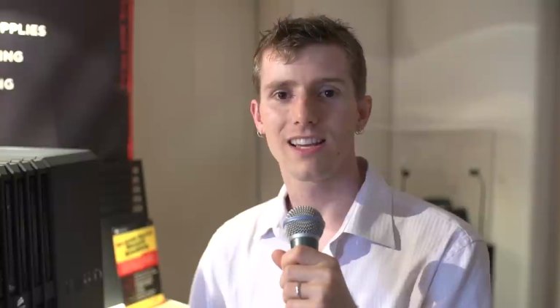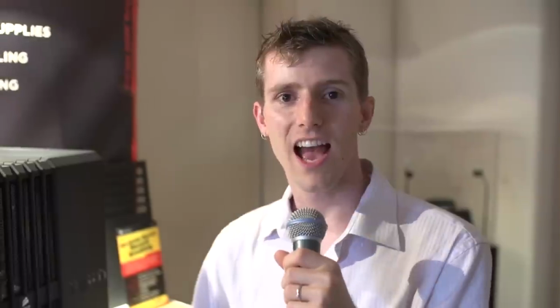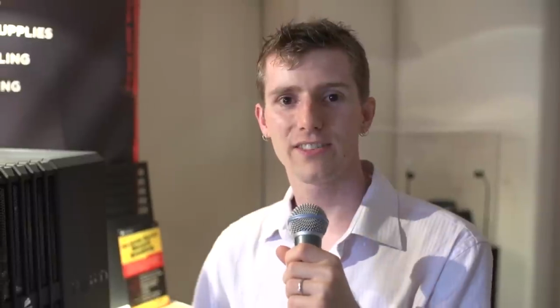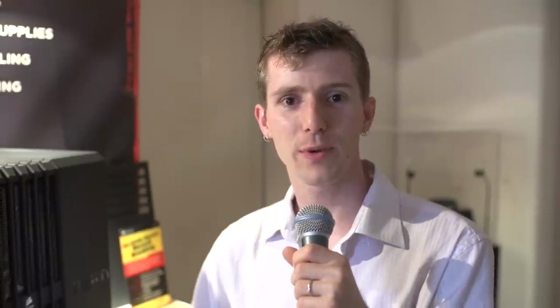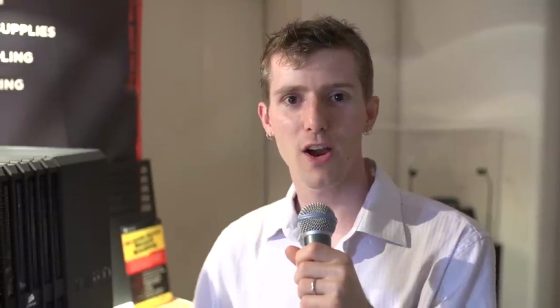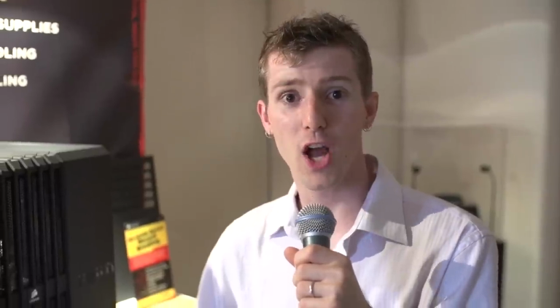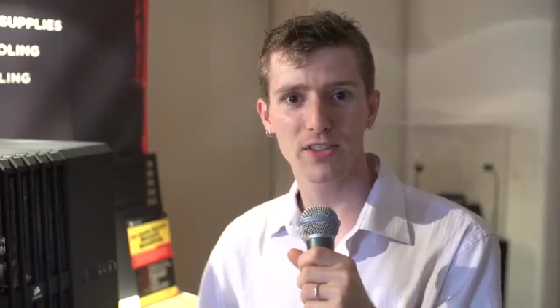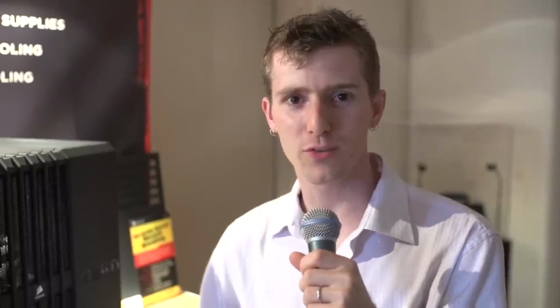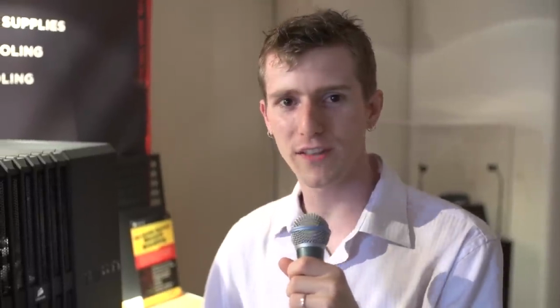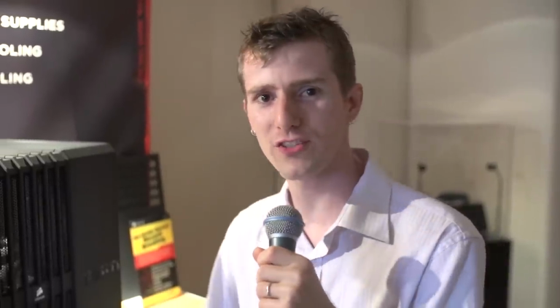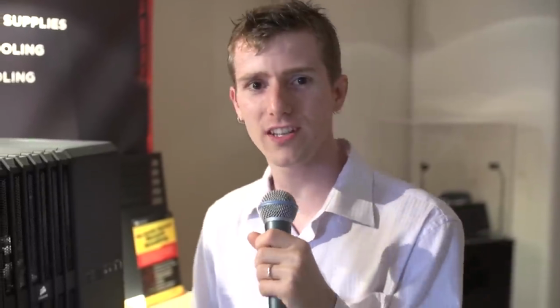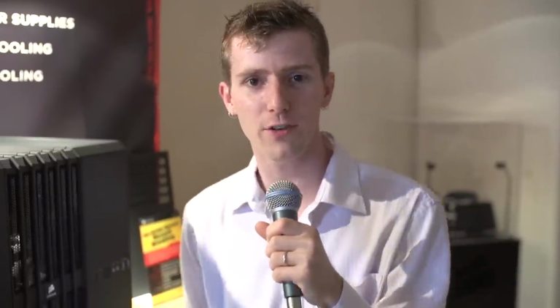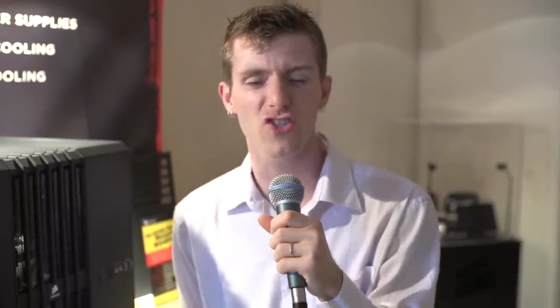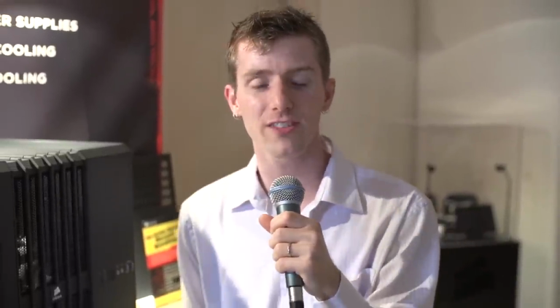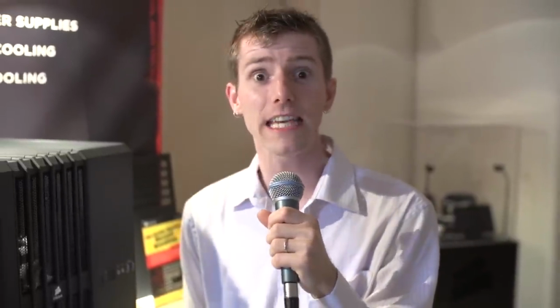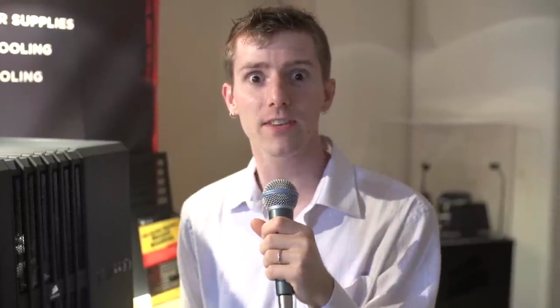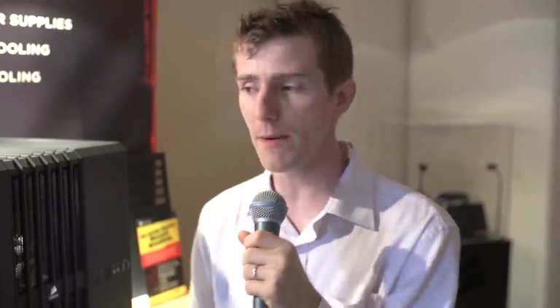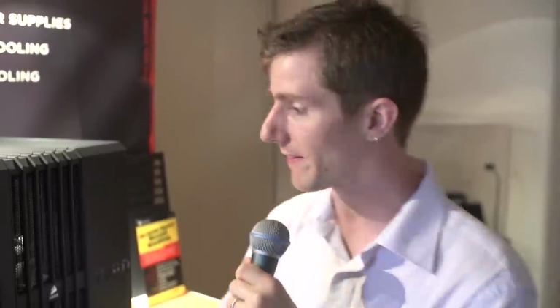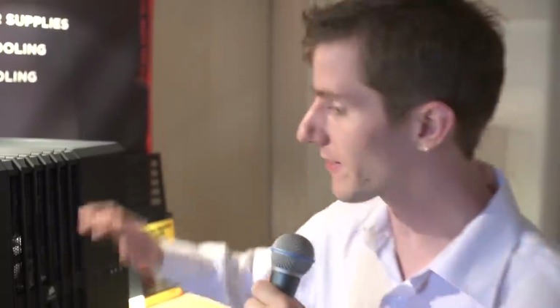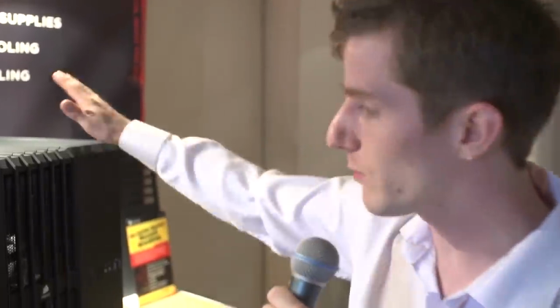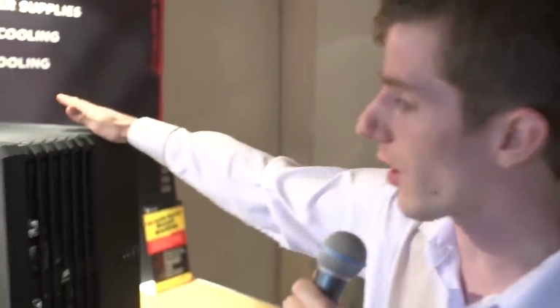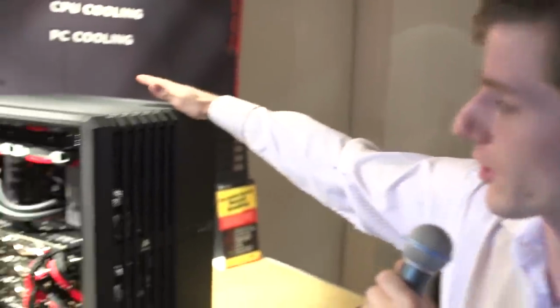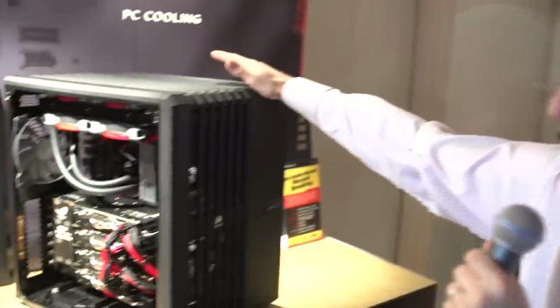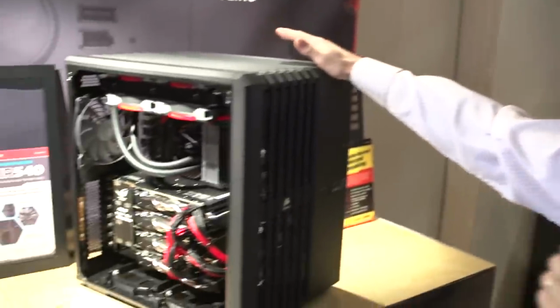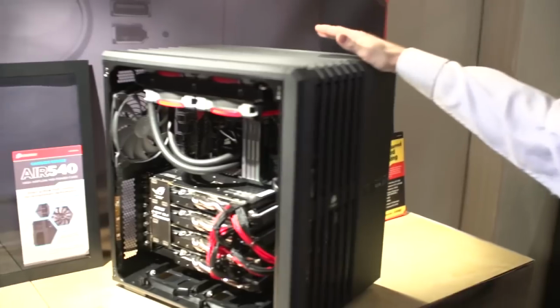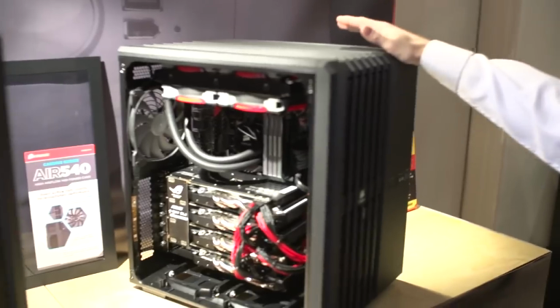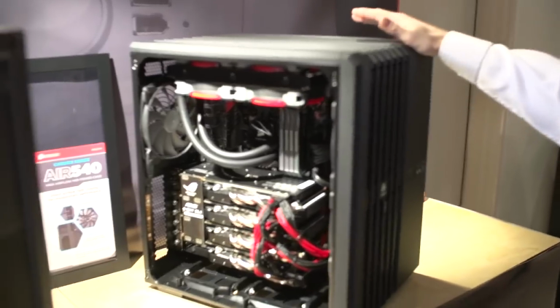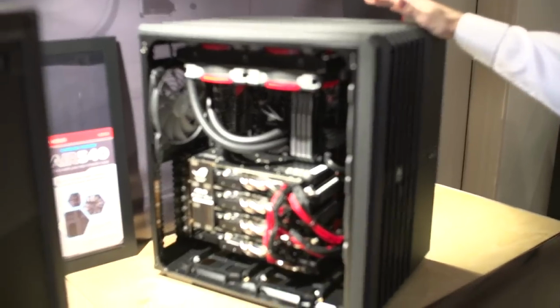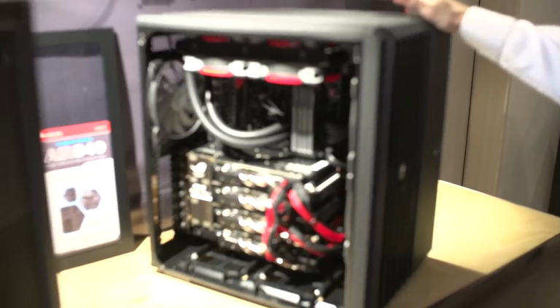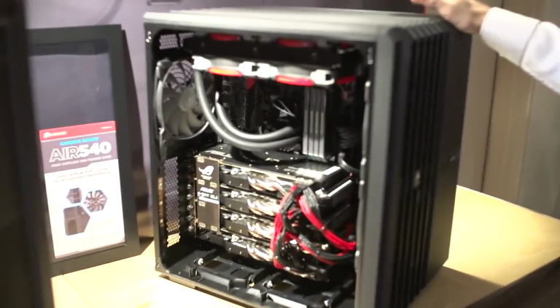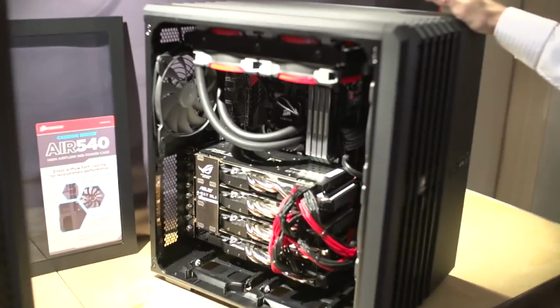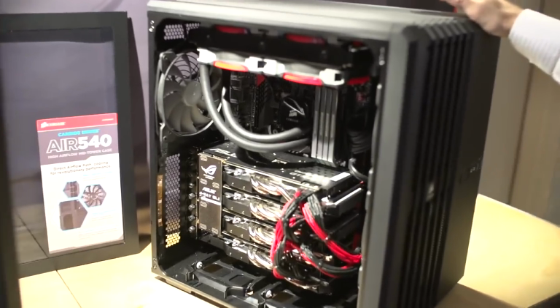Guys, here we are. The Computex 2013 coverage just keeps coming. This time we've got the Carbide Series Air 540 from Corsair.